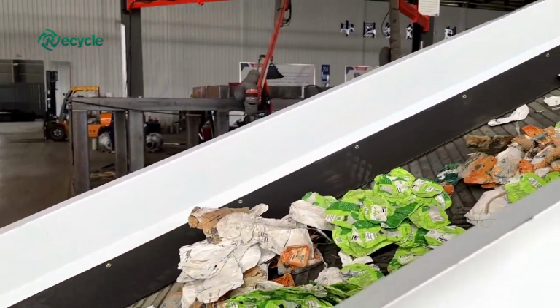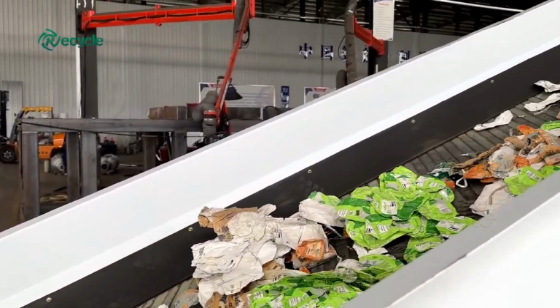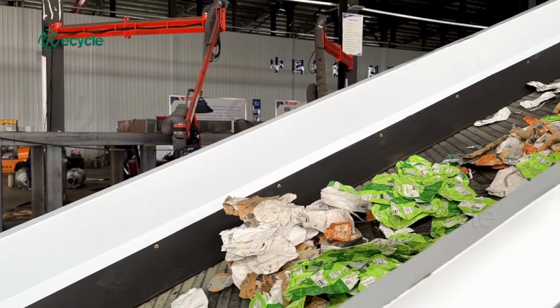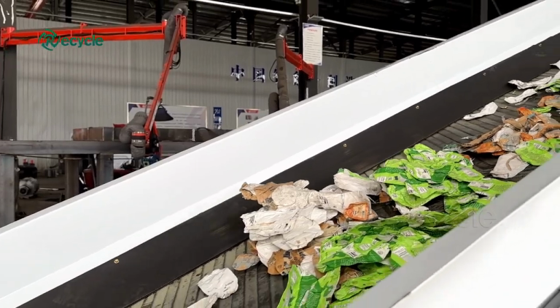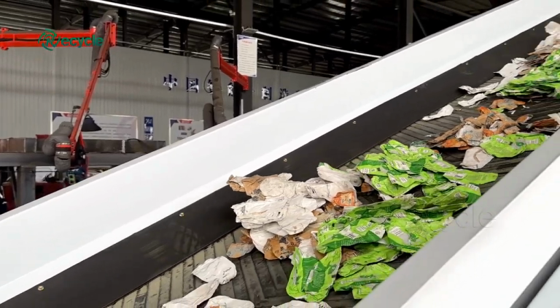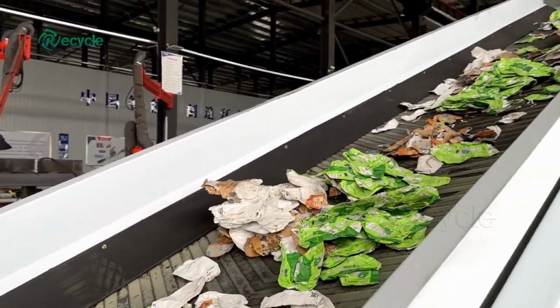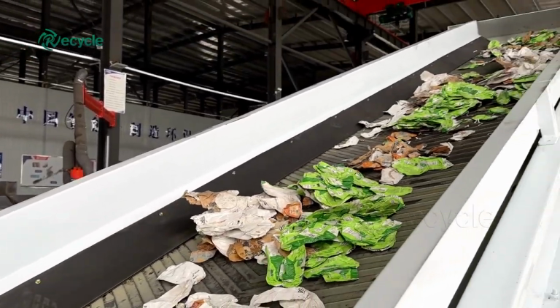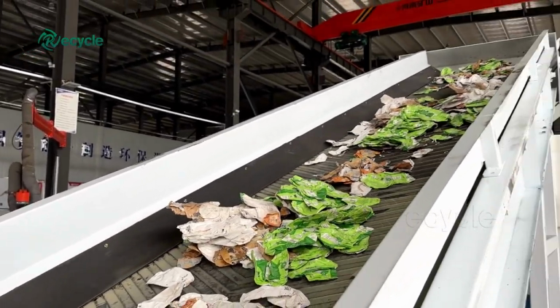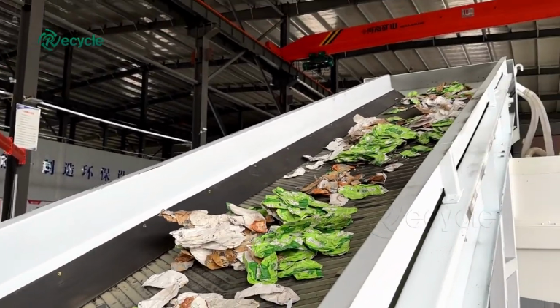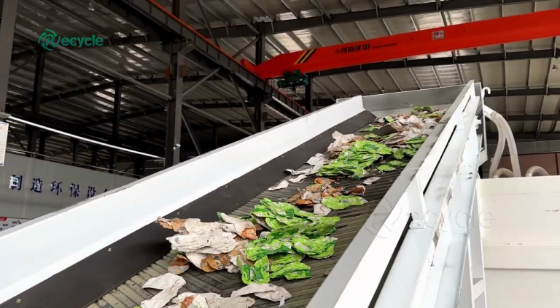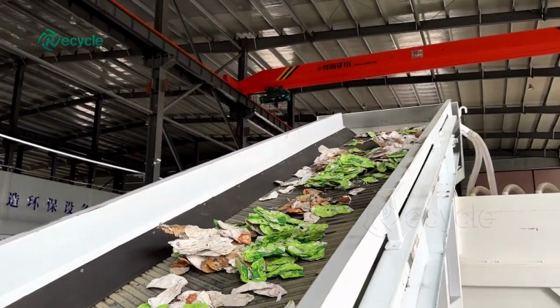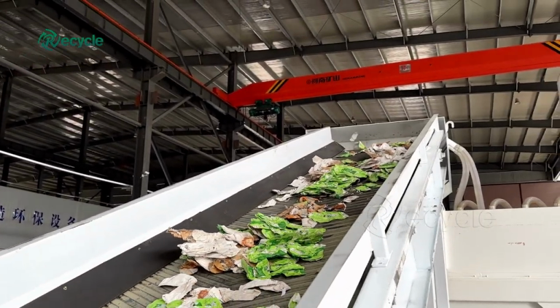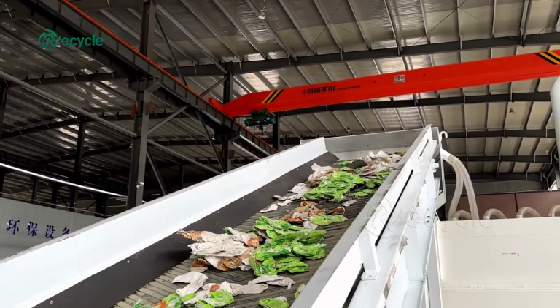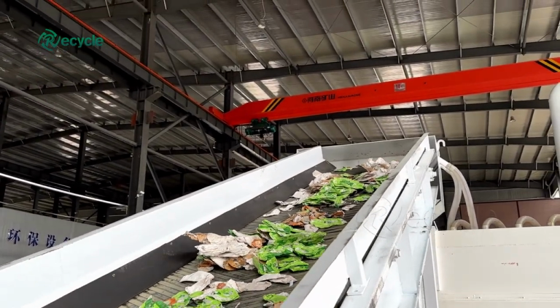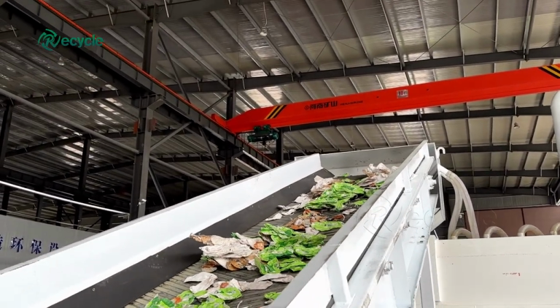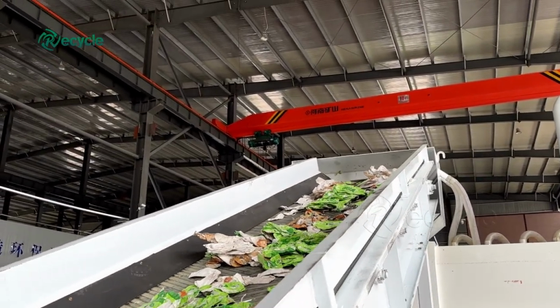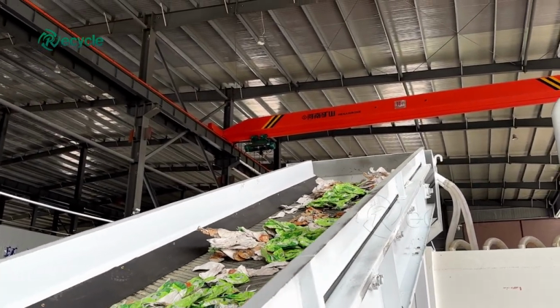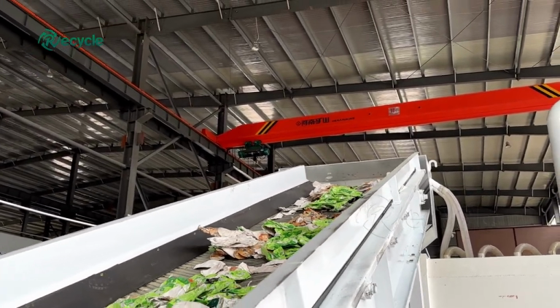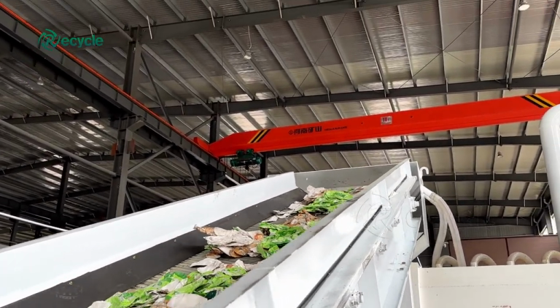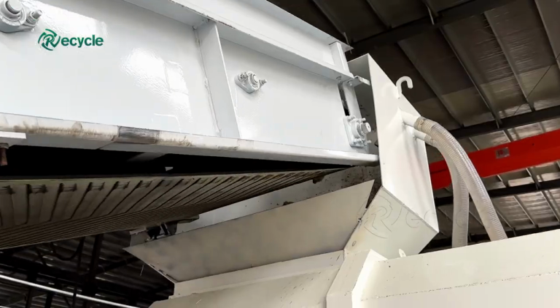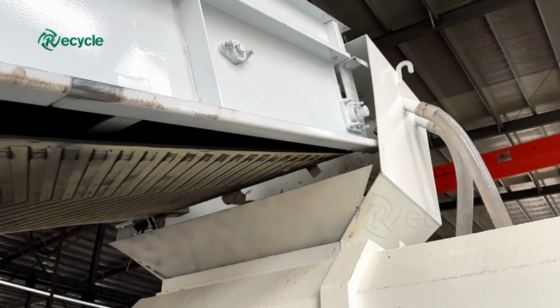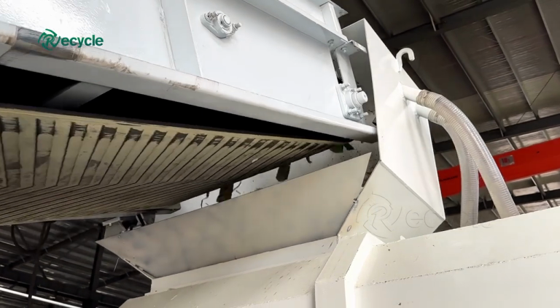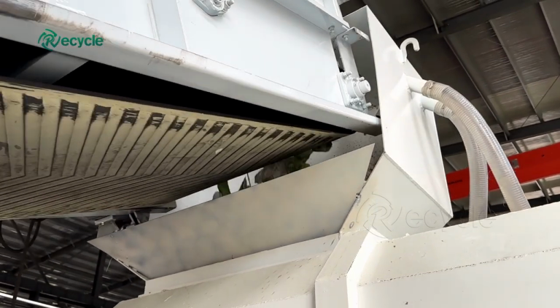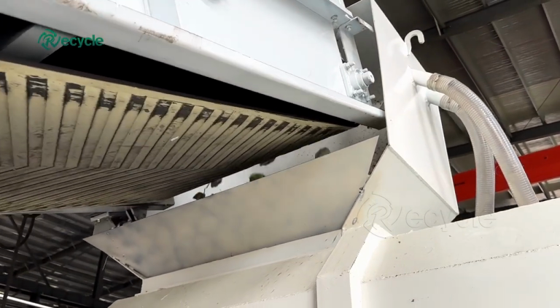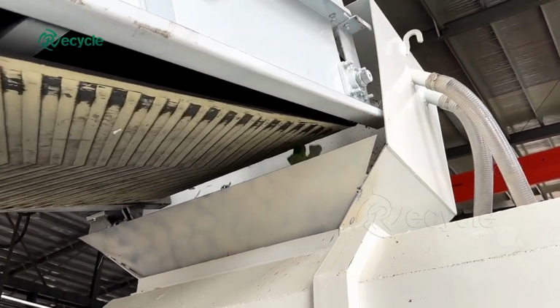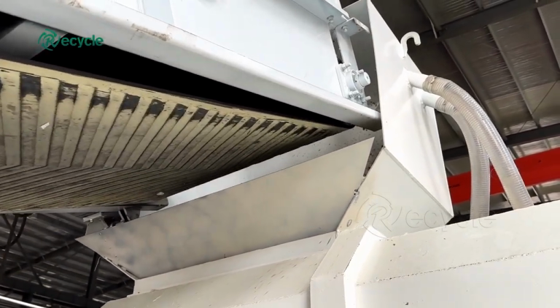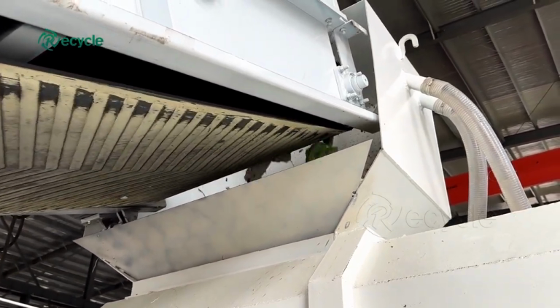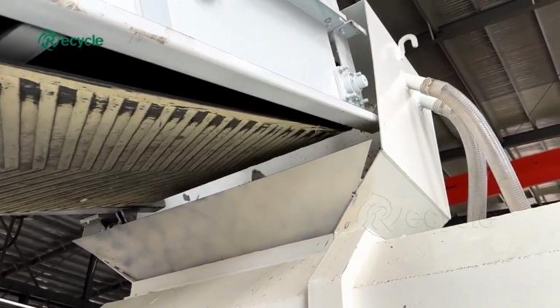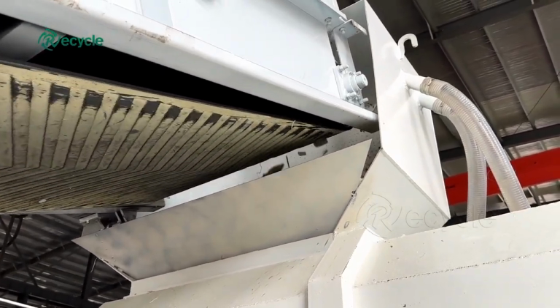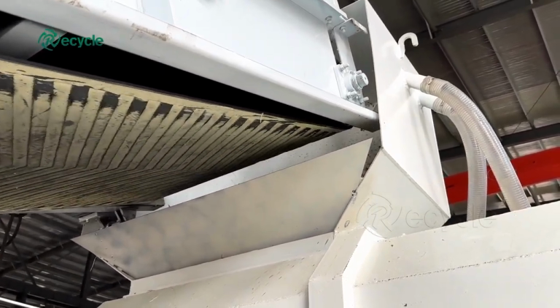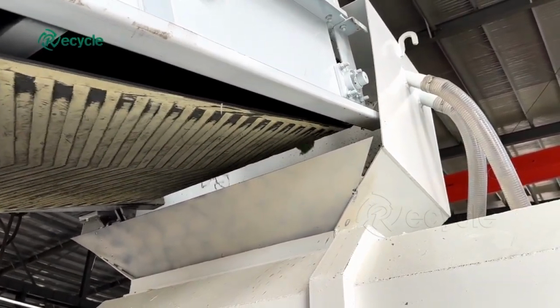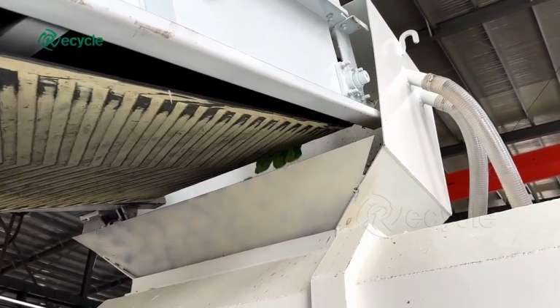The good news is that plastic coated paper can be recycled, offering a sustainable solution. Let's take a closer look at the plastic coated paper recycling process.